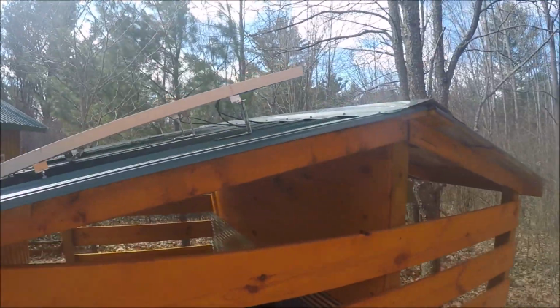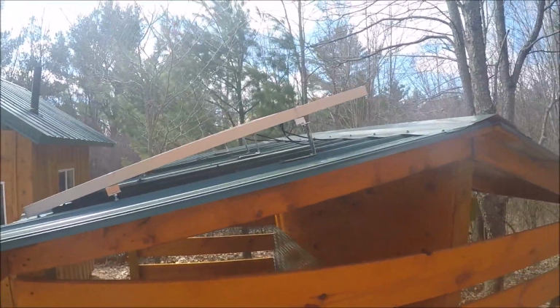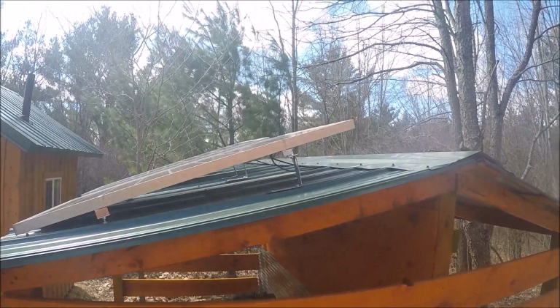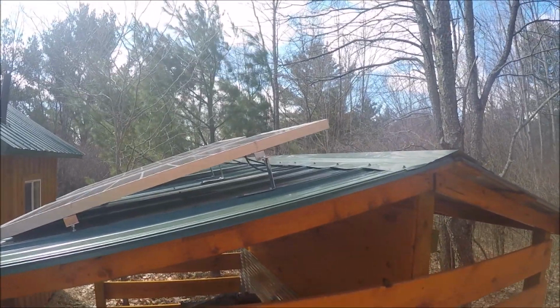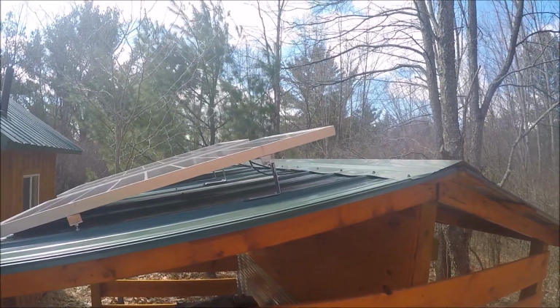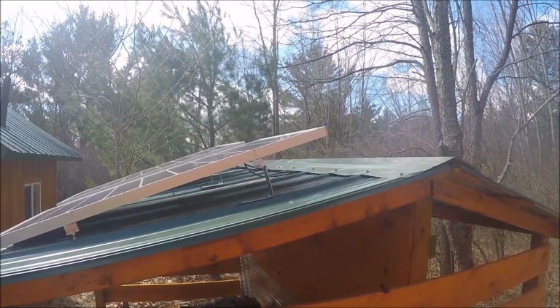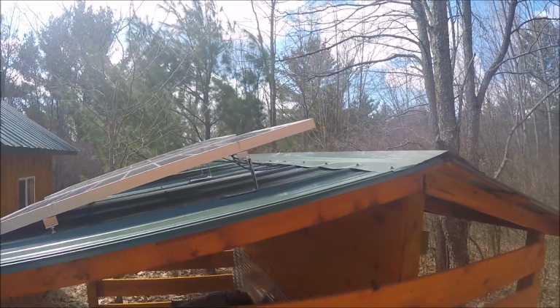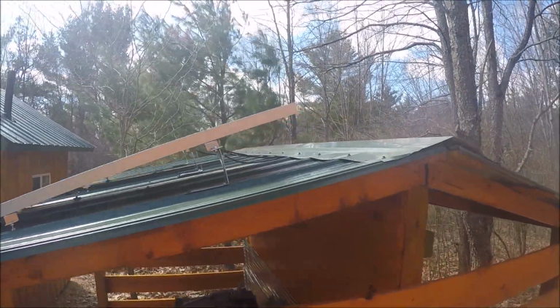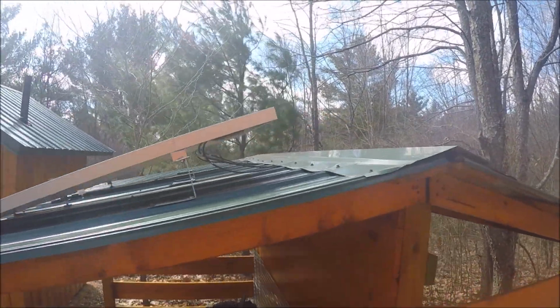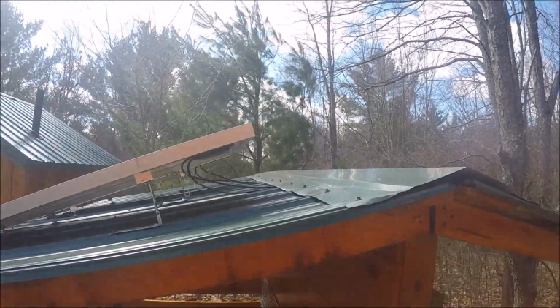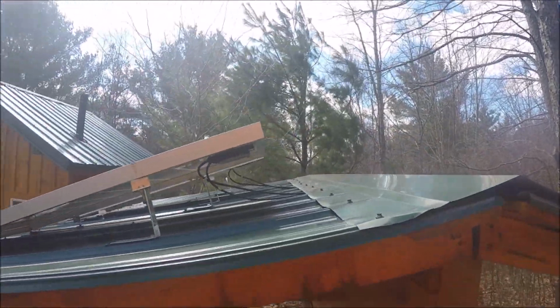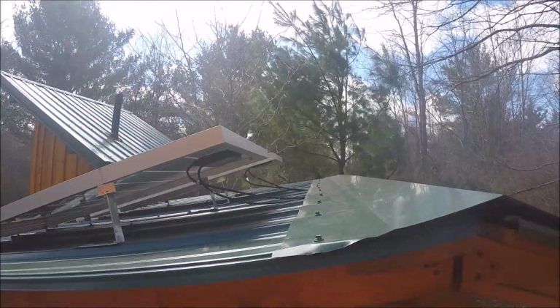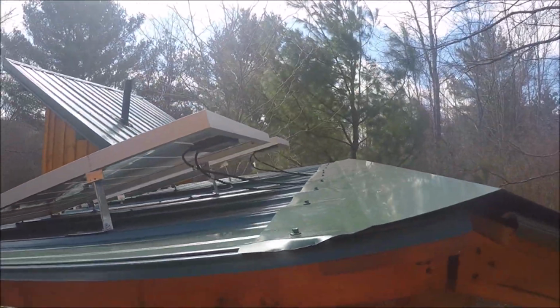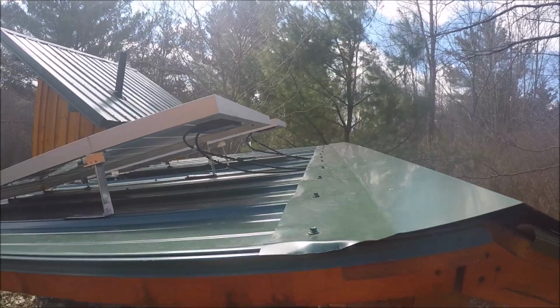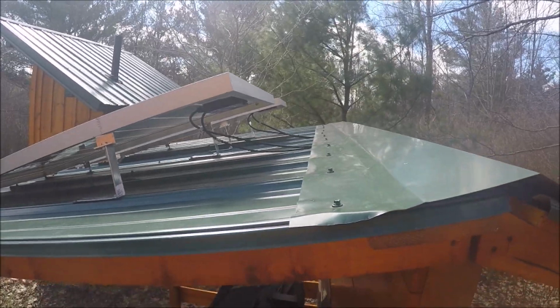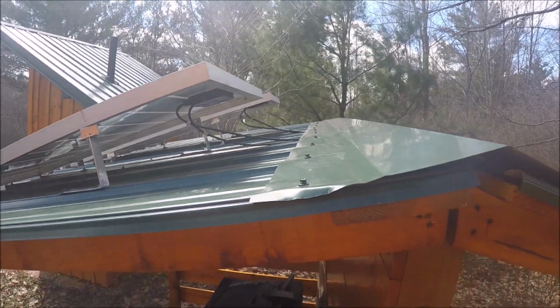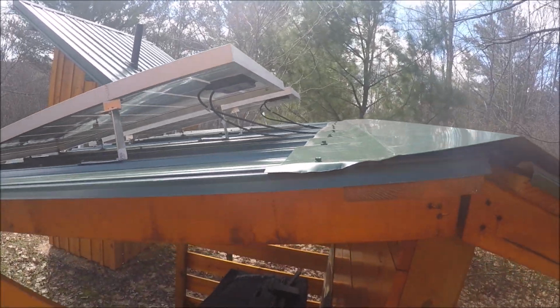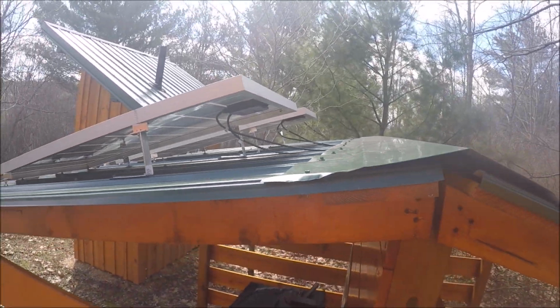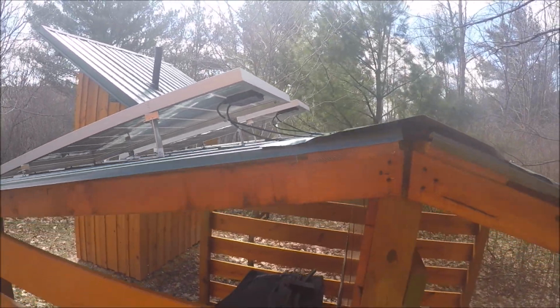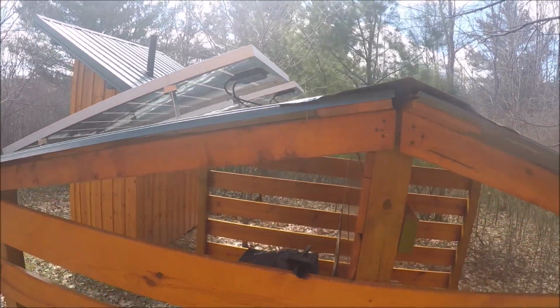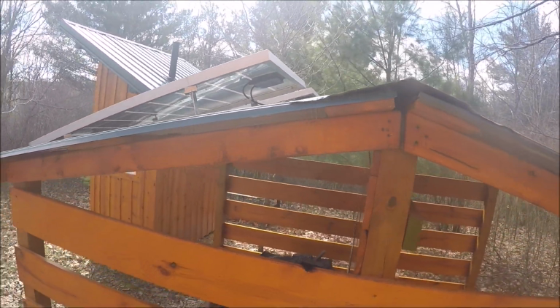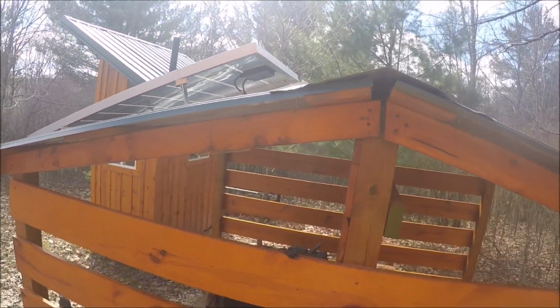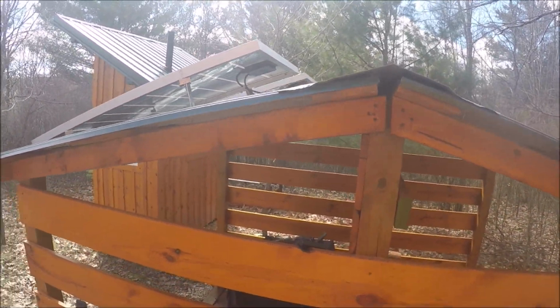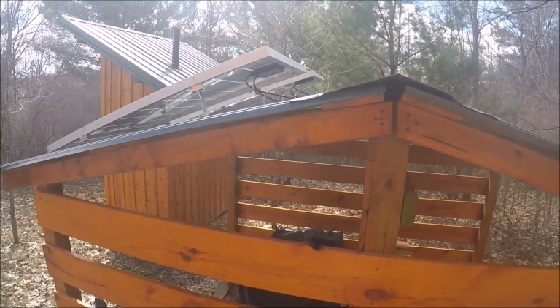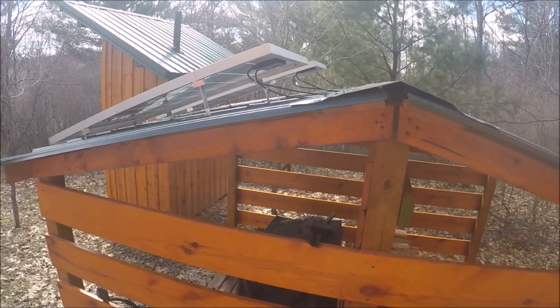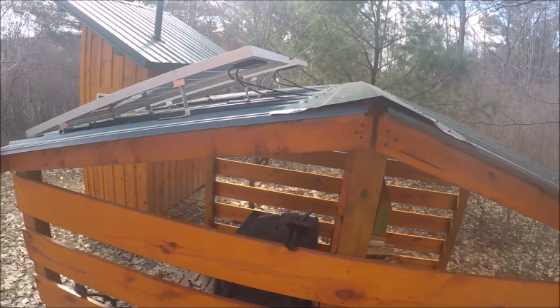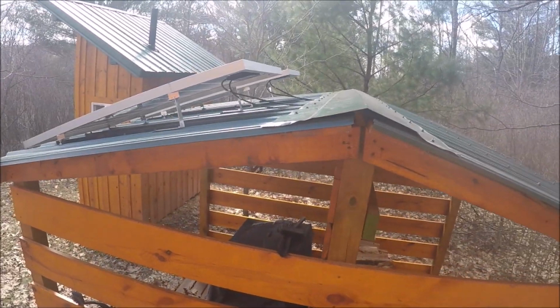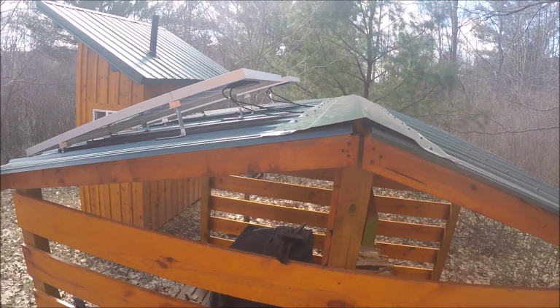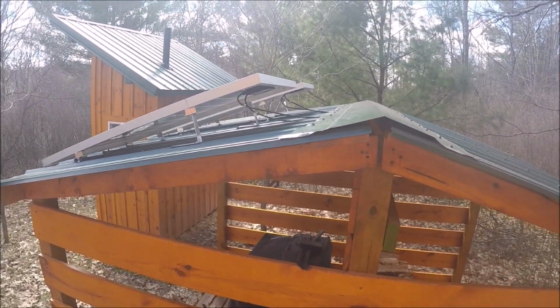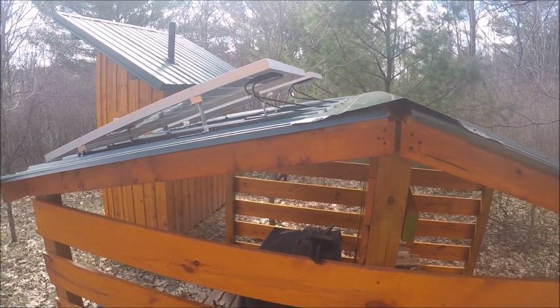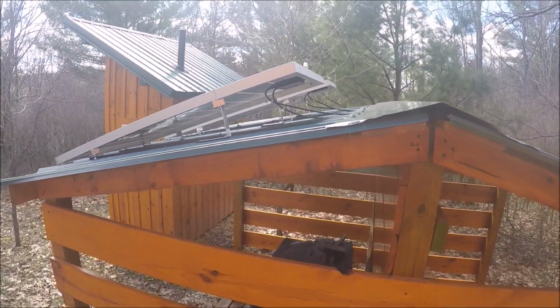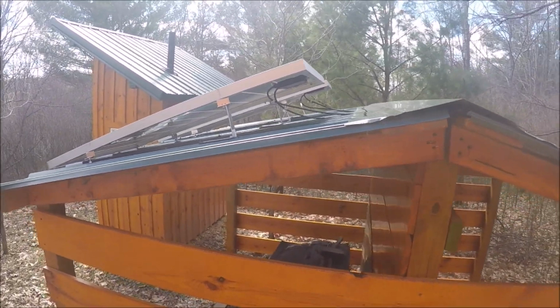Quite a few people have asked to learn more about the solar system I installed that serves as my power source for my off-grid cabin. If you'd like to learn more about that off-grid solar cabin, which you'll see in this video, please click the link in the upper right-hand corner.